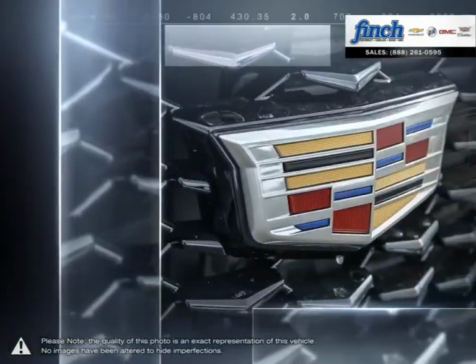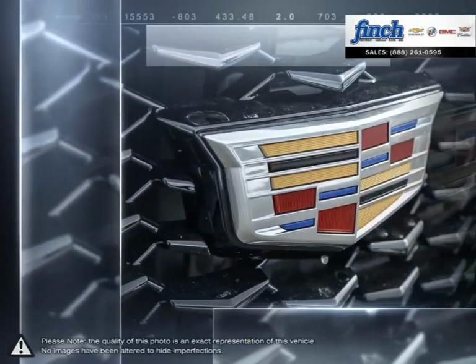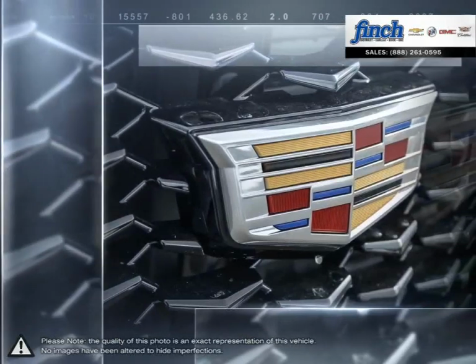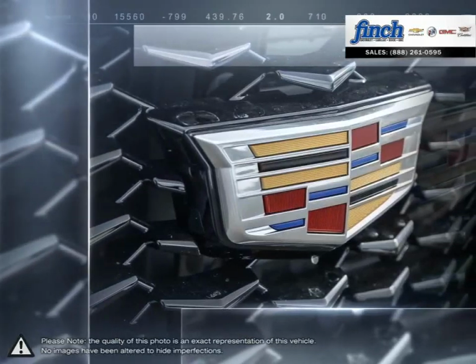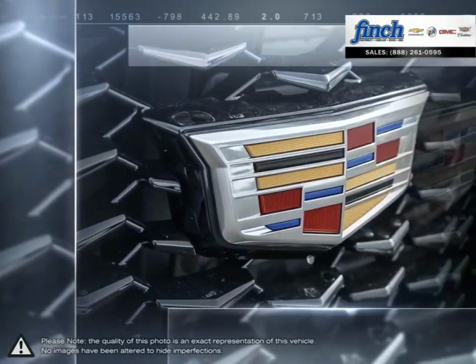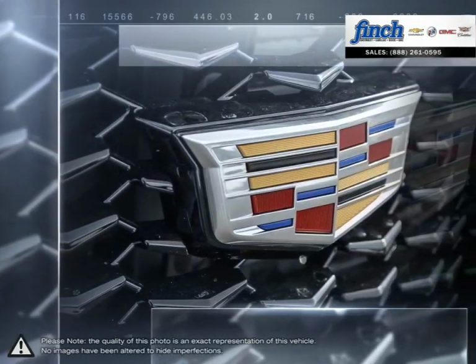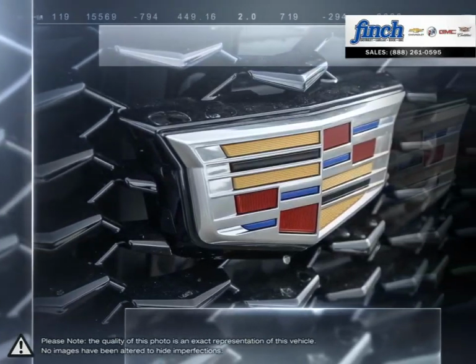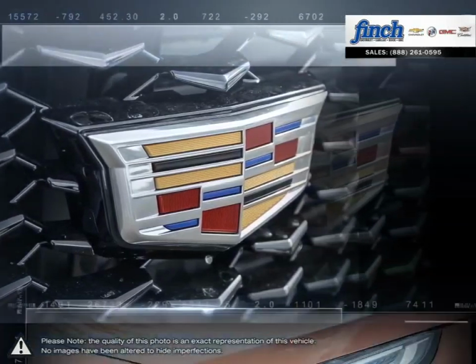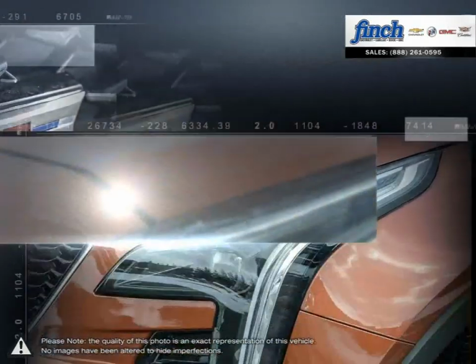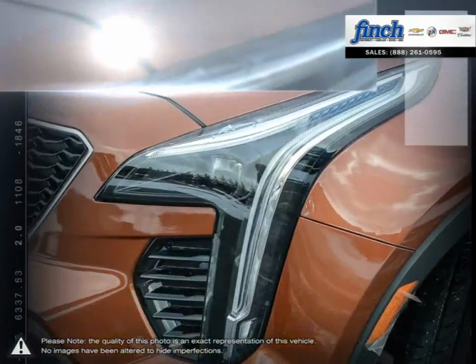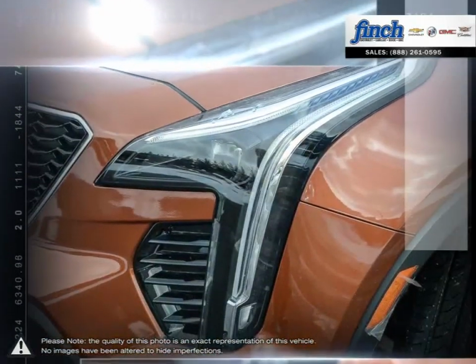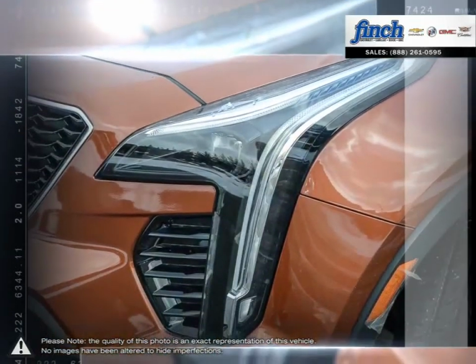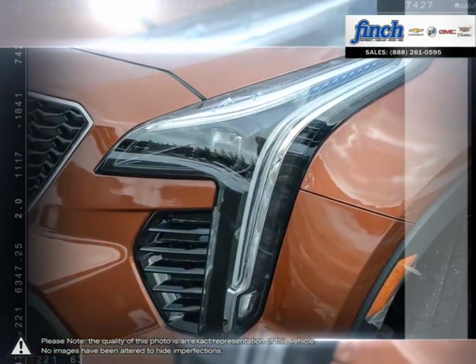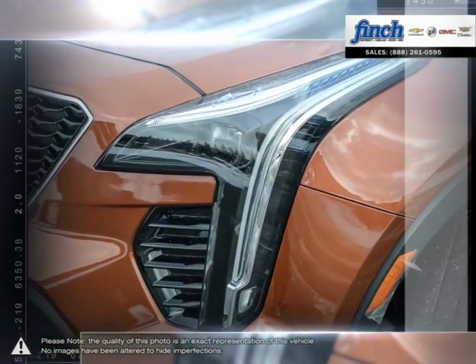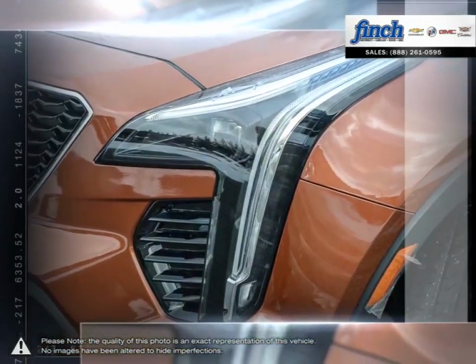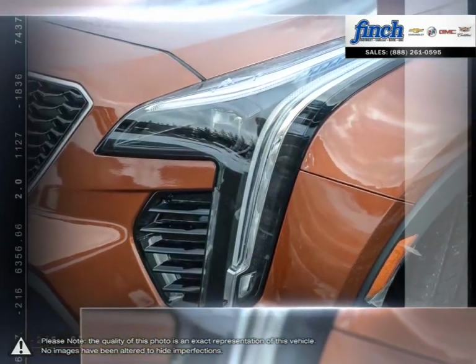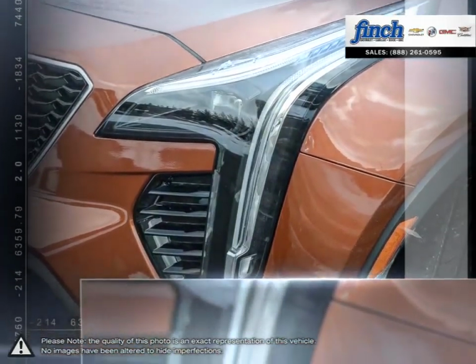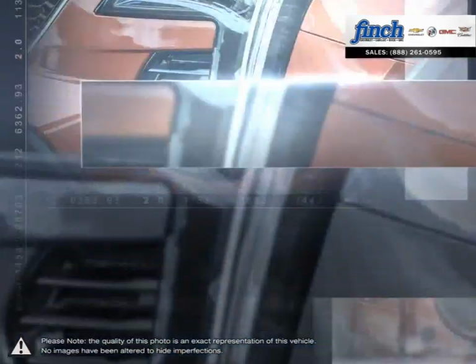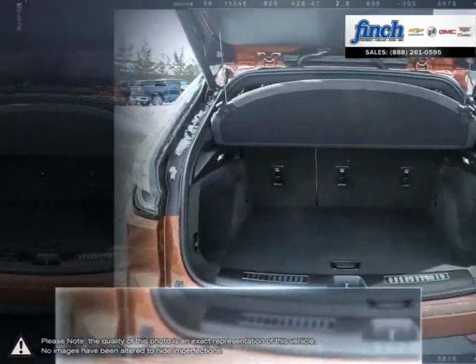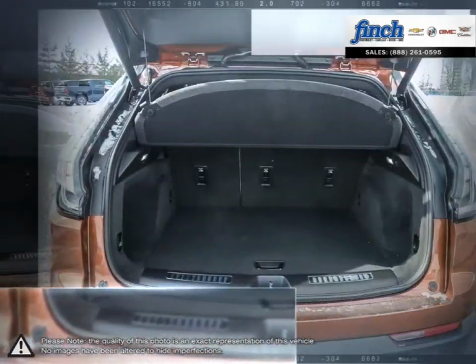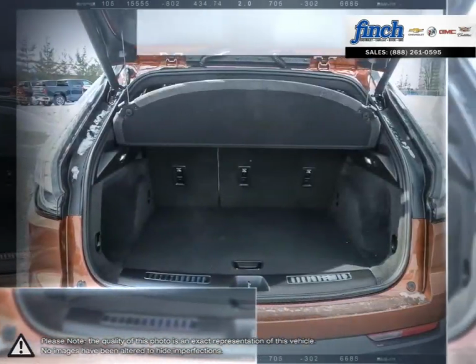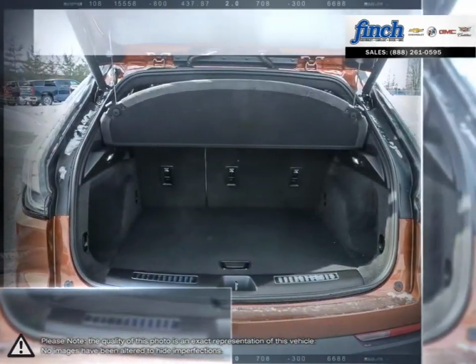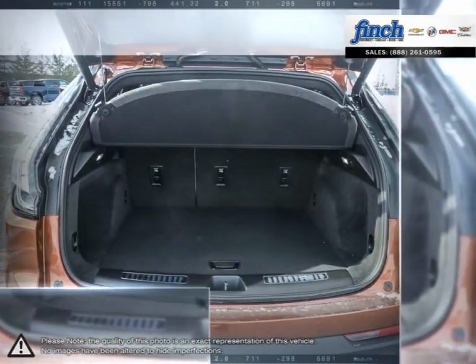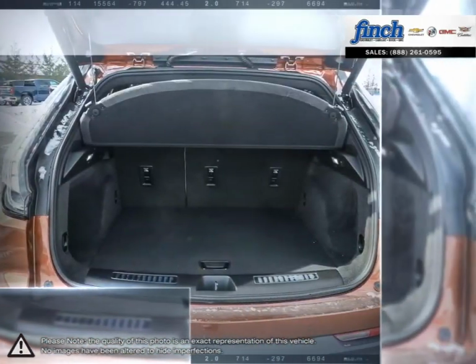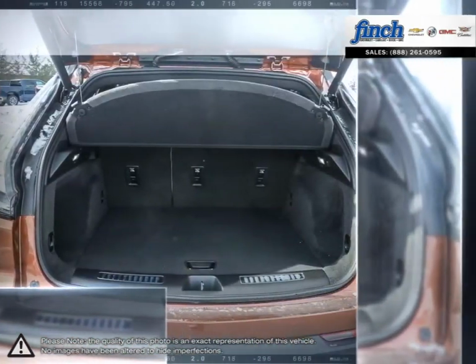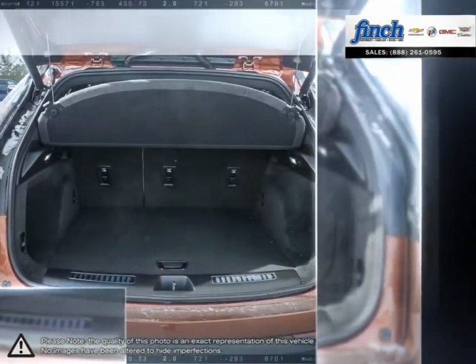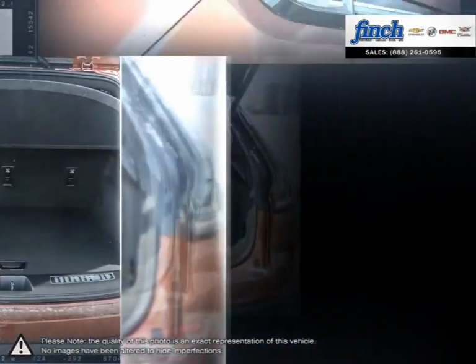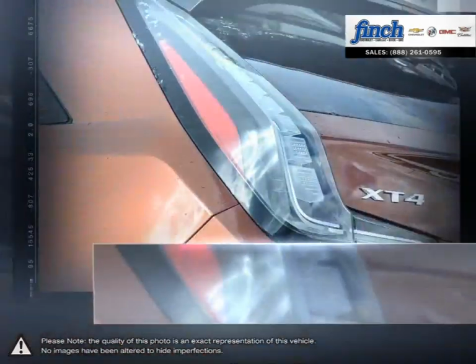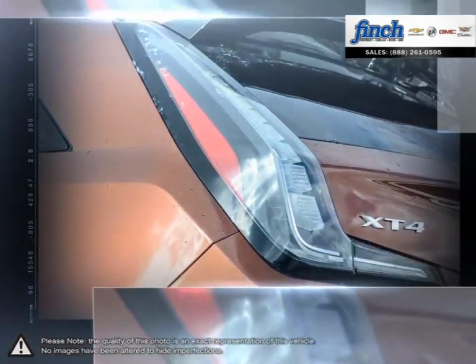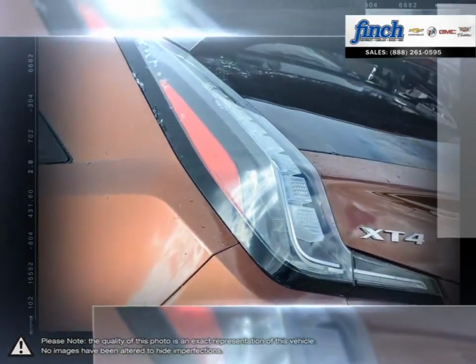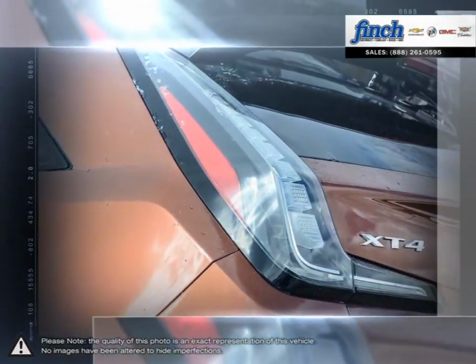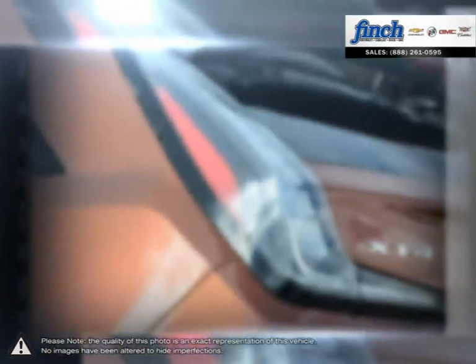The fuel-efficient engine provides the XT4 with both great mileage and power behind the wheel, and thanks to the cabin's build, the XT4 offers a supremely quiet ride even at highway speeds.